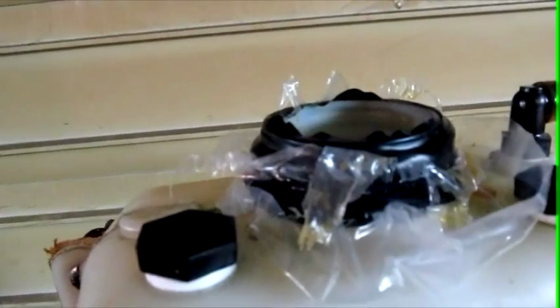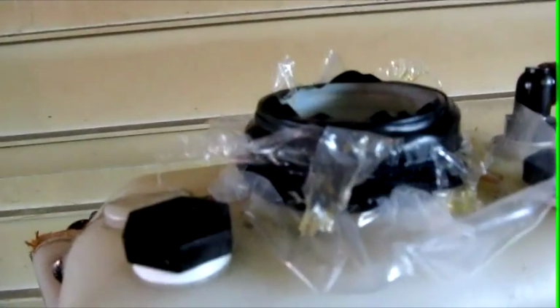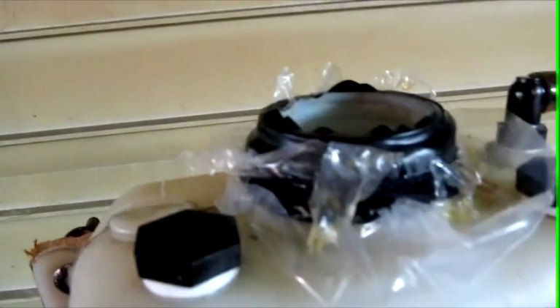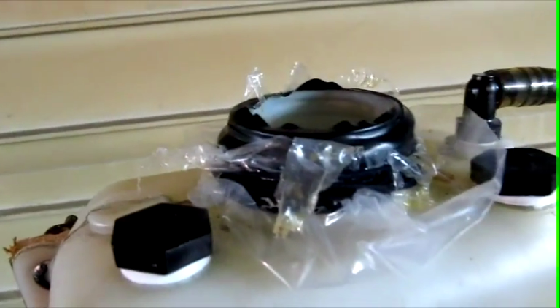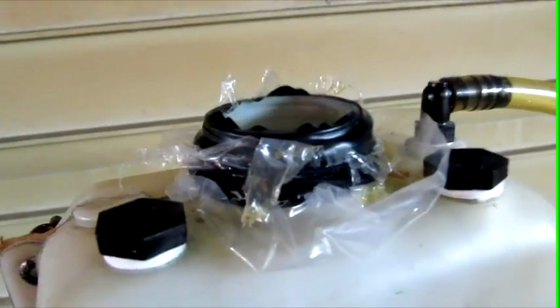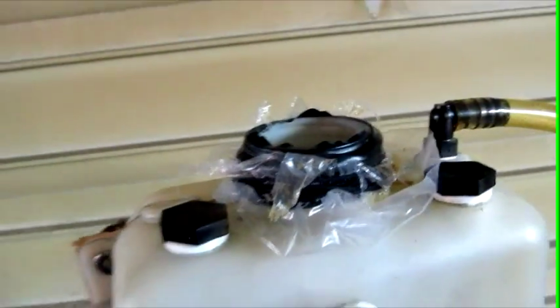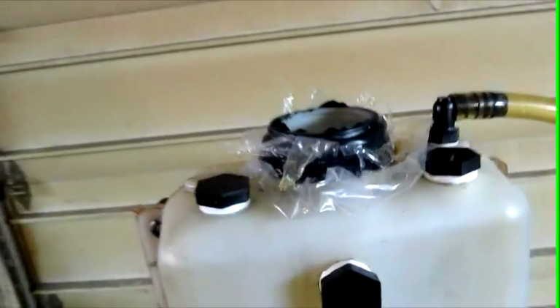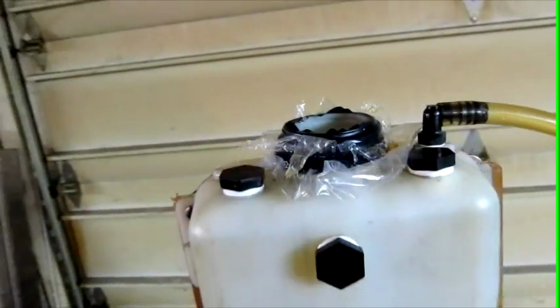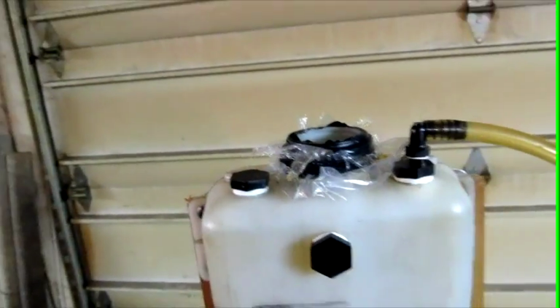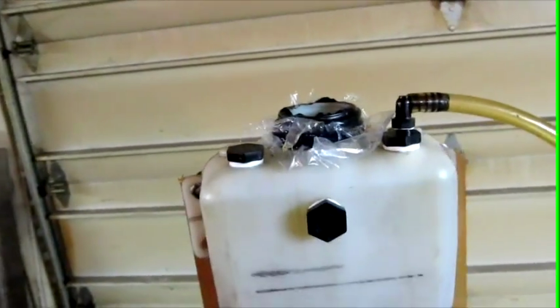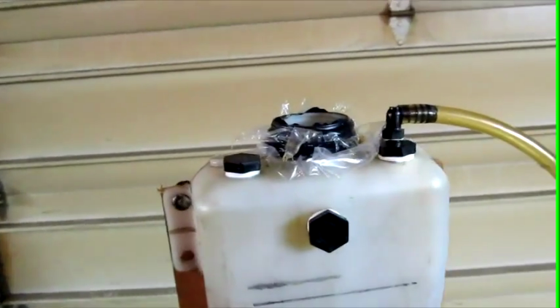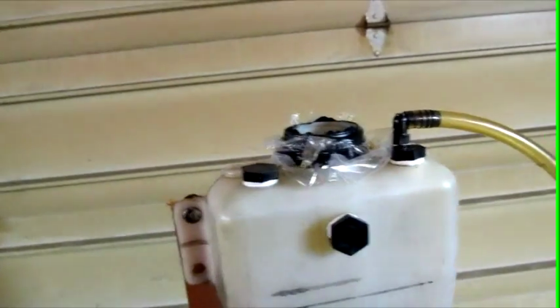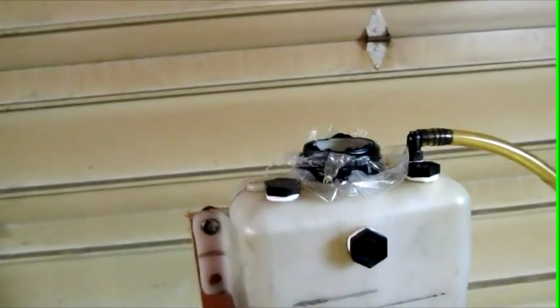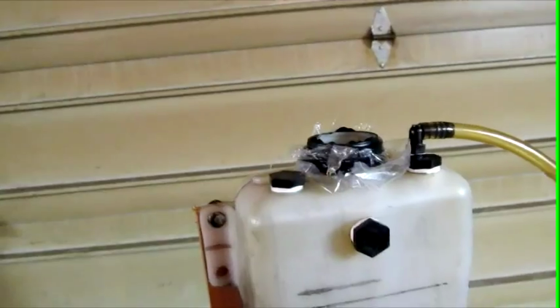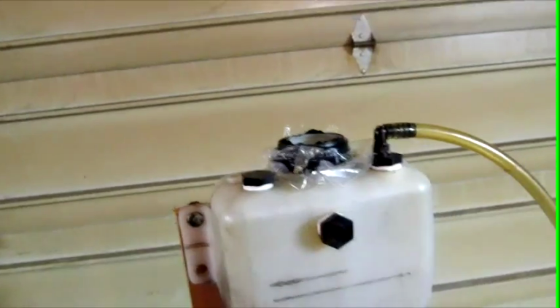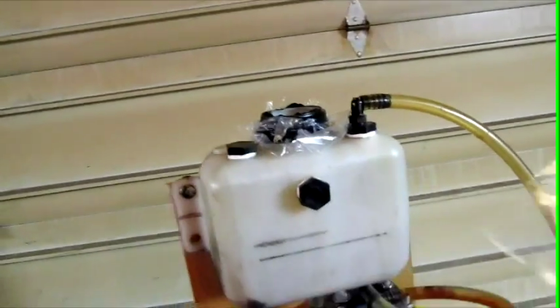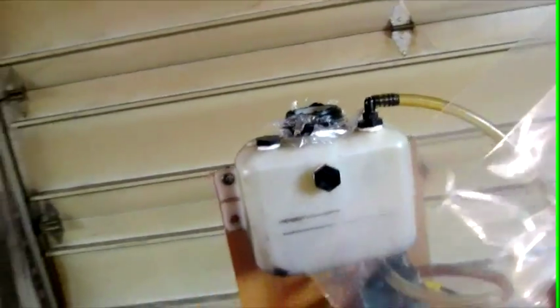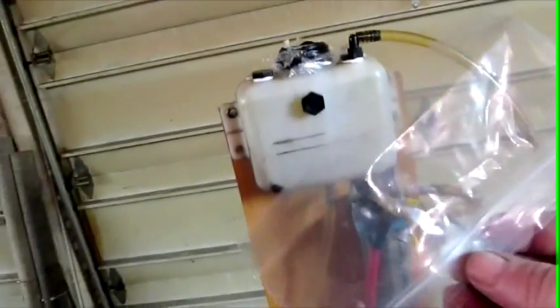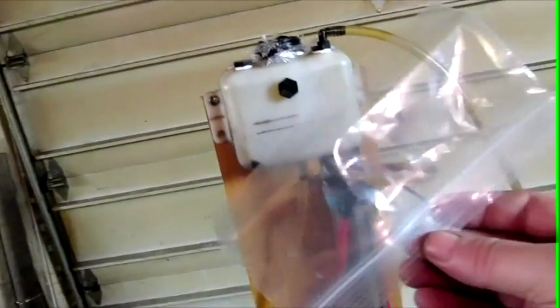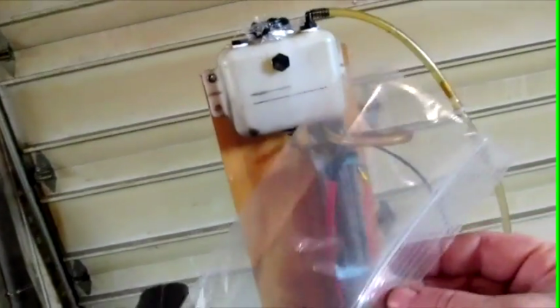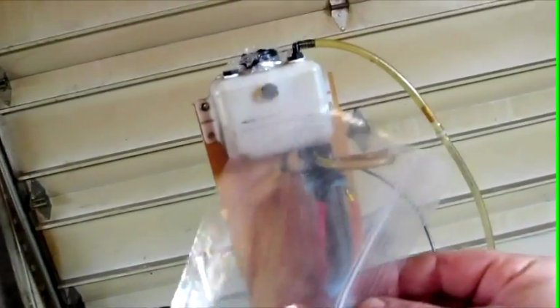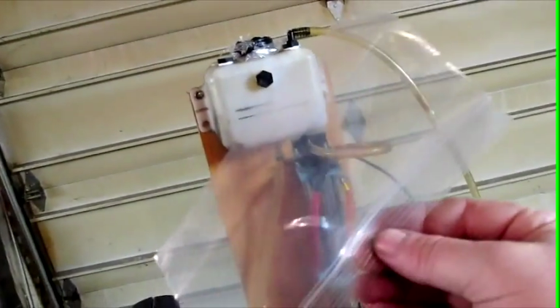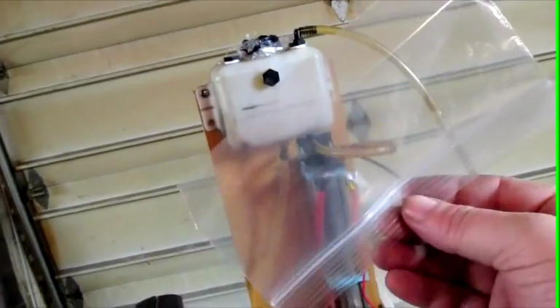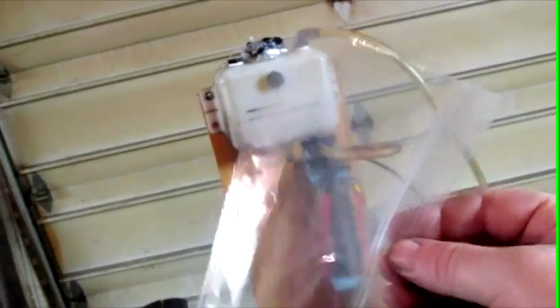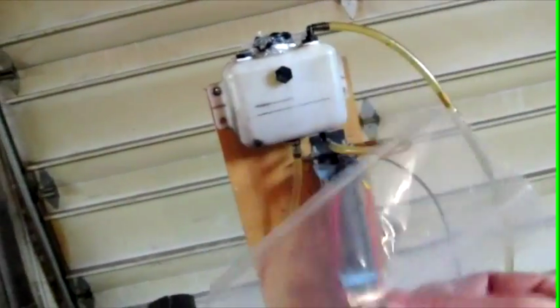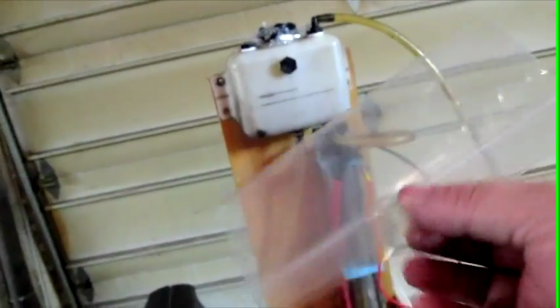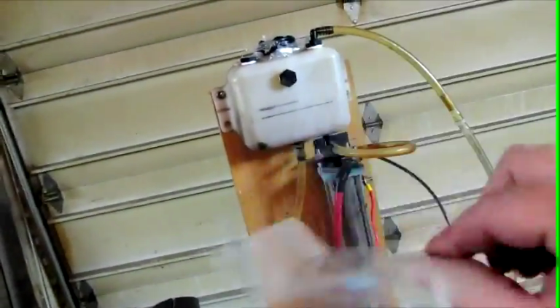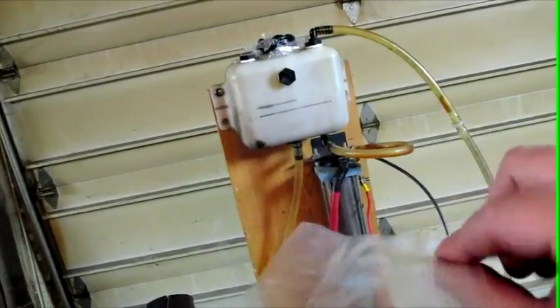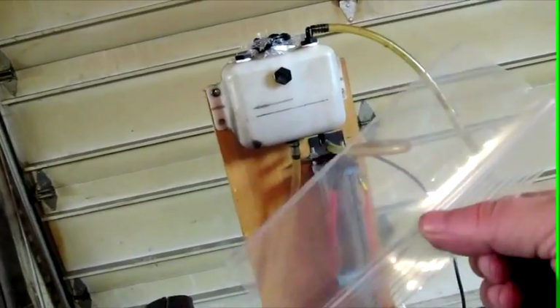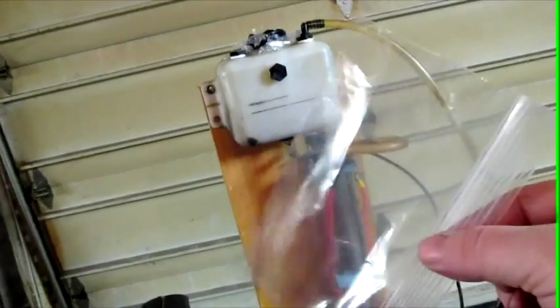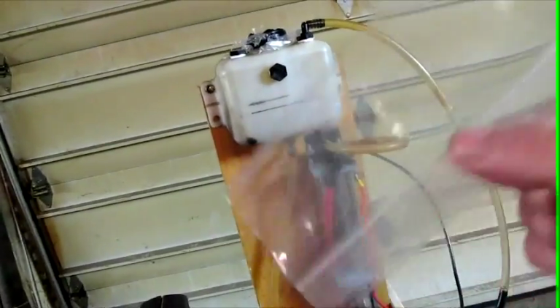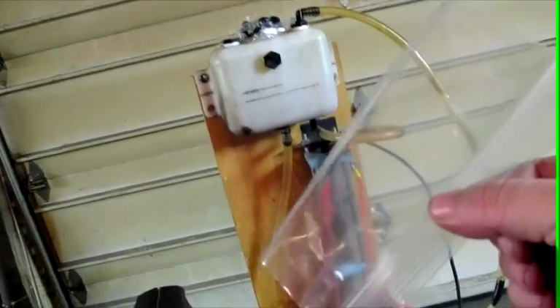That looks like quite the mess, doesn't it? But that's actually a sacrificial safety device that did its job. The awesome sandwich bag — okay, snack bag. Snack baggy.